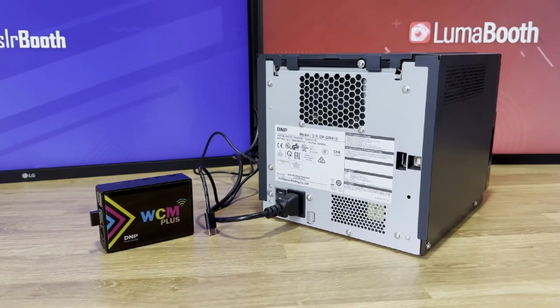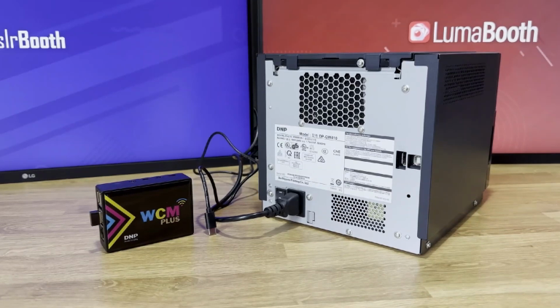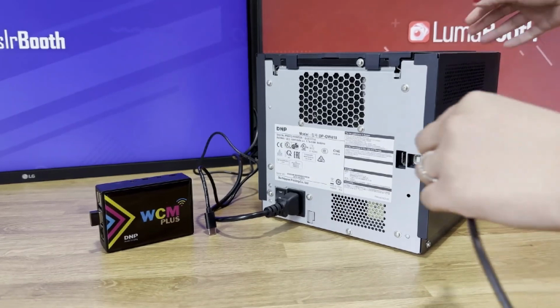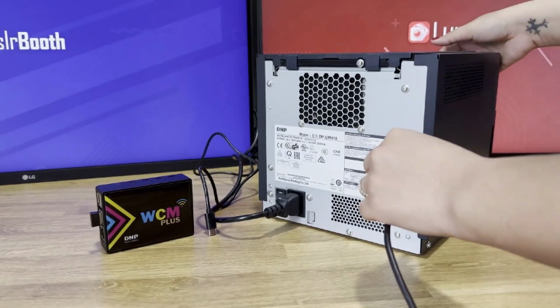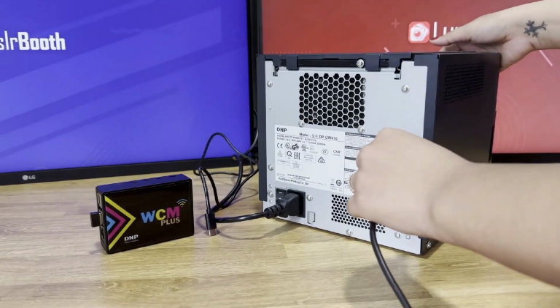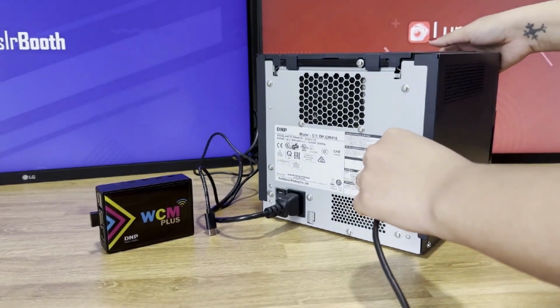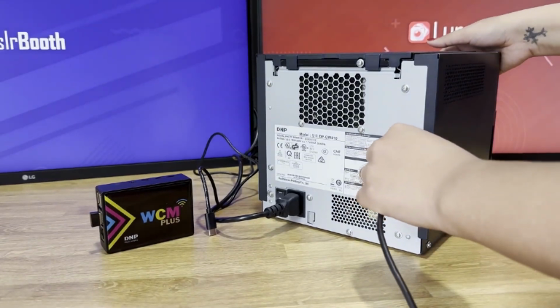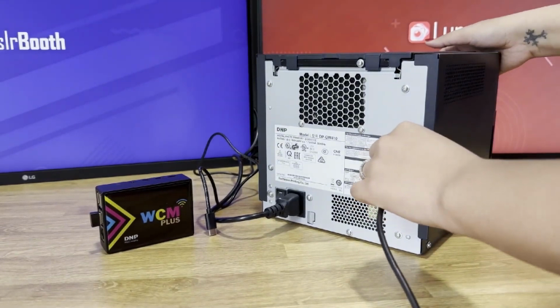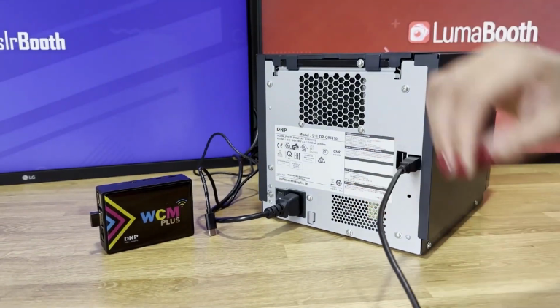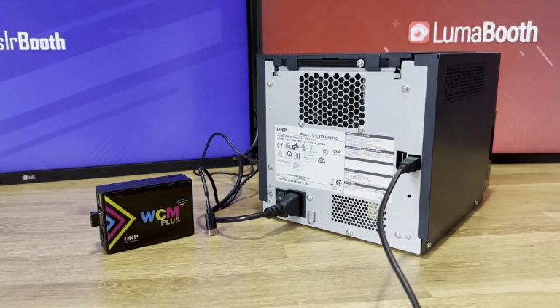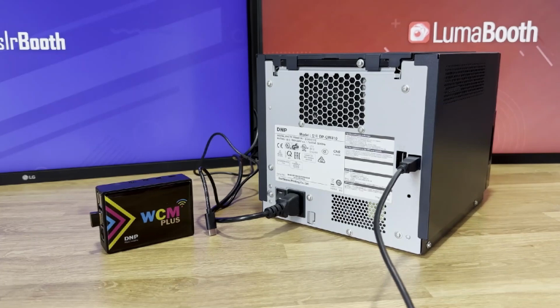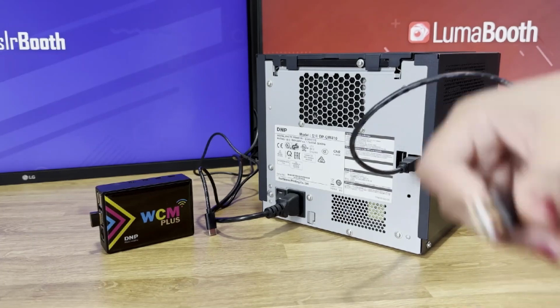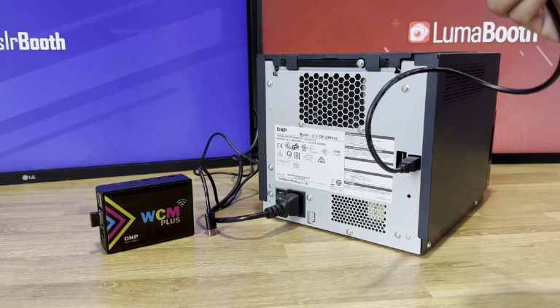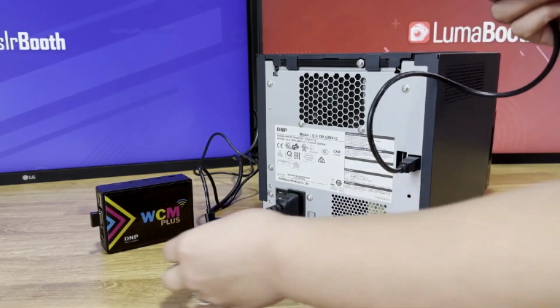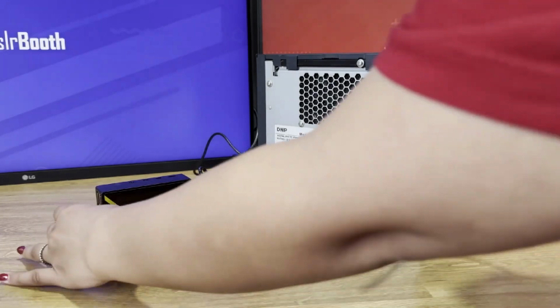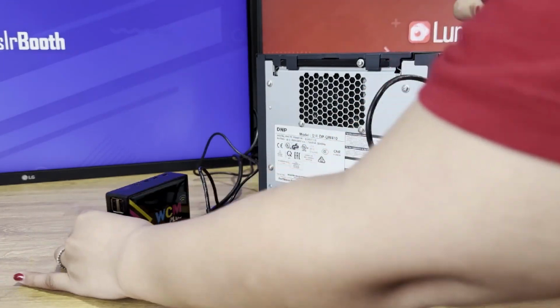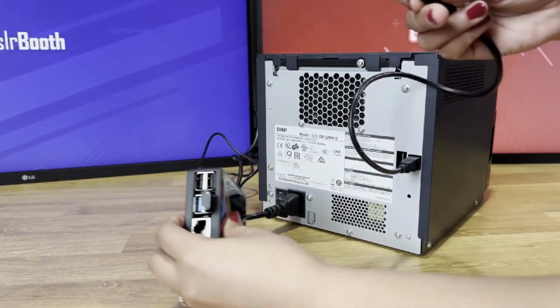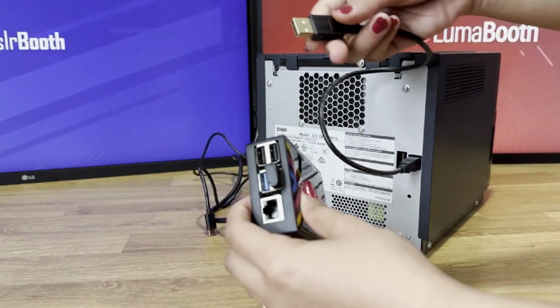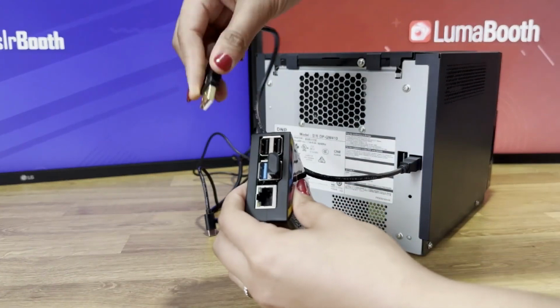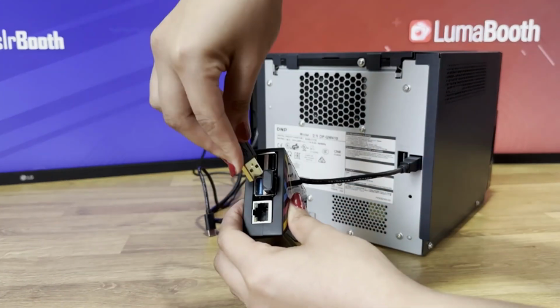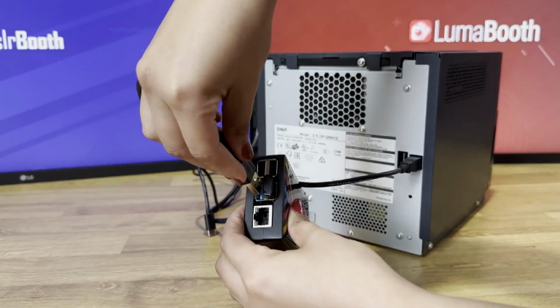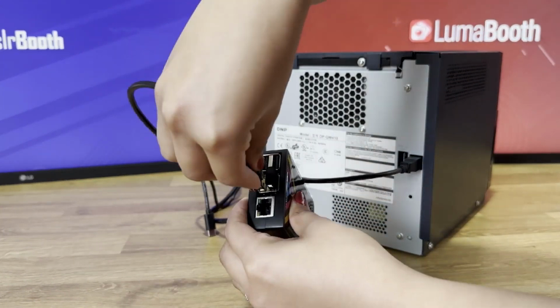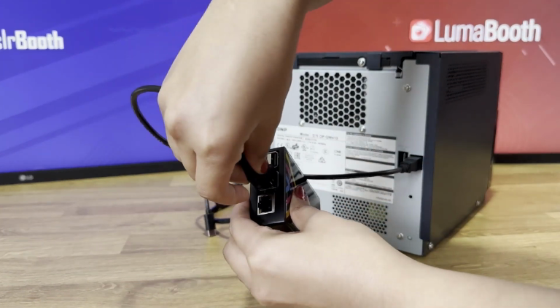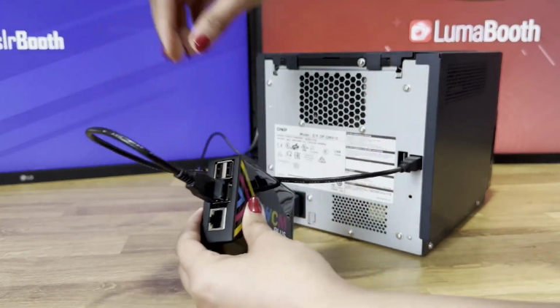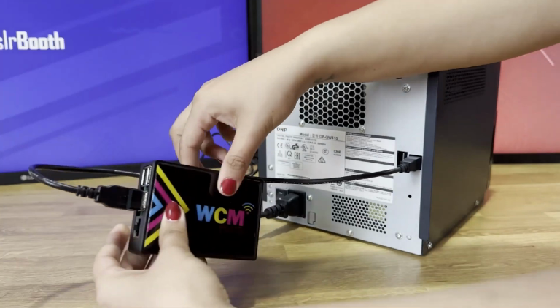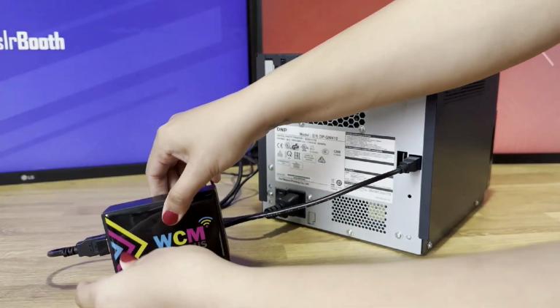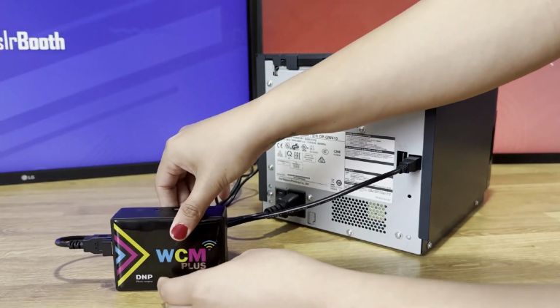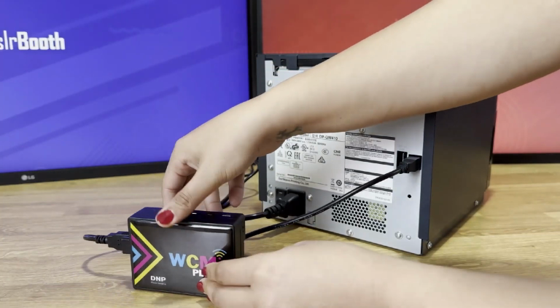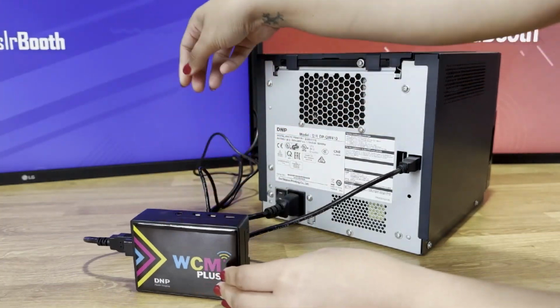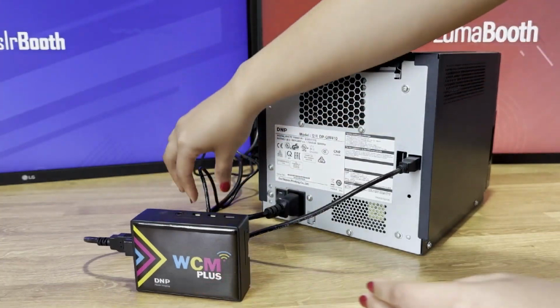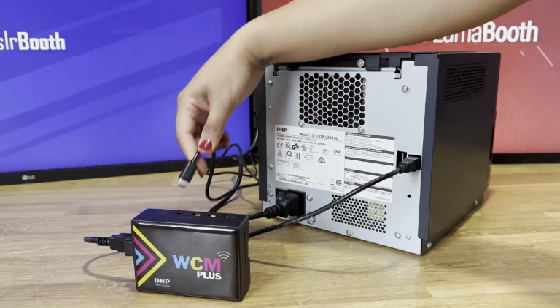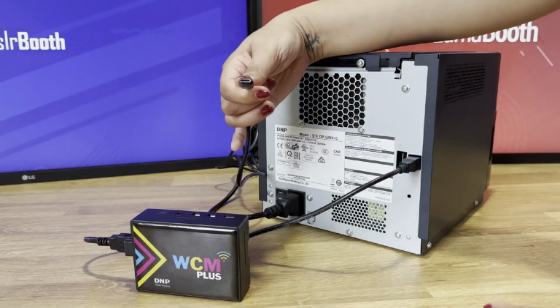First, make sure your DNP printer is powered on and load it with media. Then take the USB cable that comes with the WCM Plus and plug it into the printer. Power on the WCM Plus and connect it to a power source.